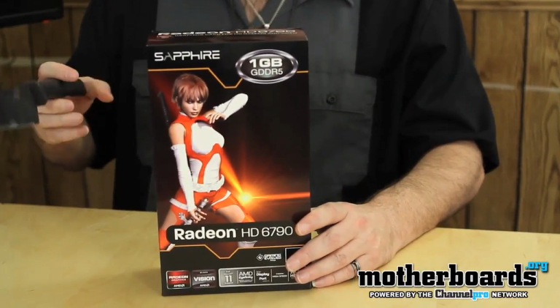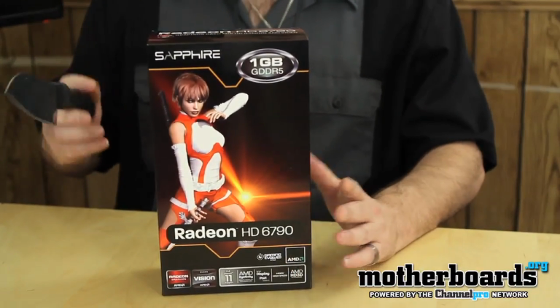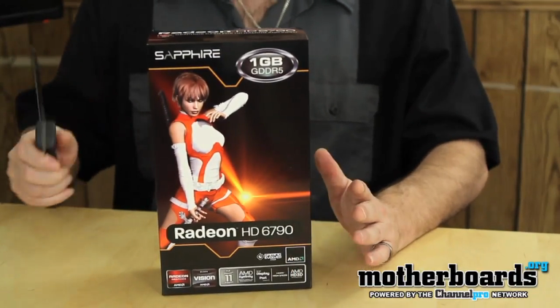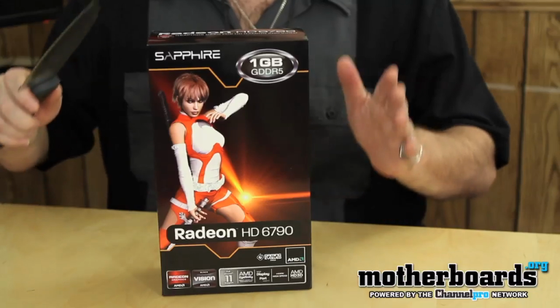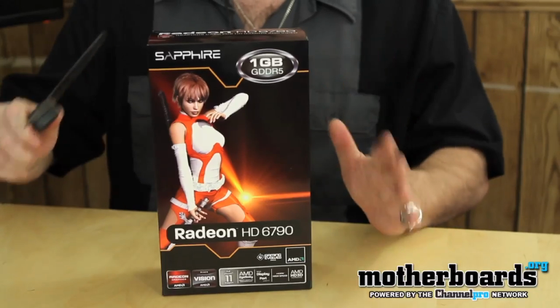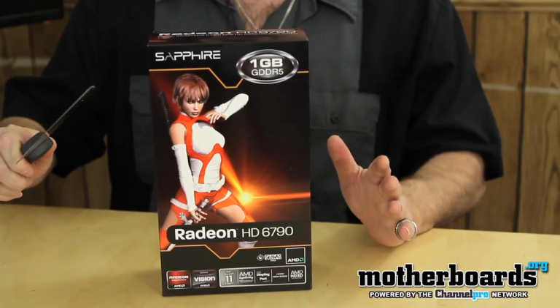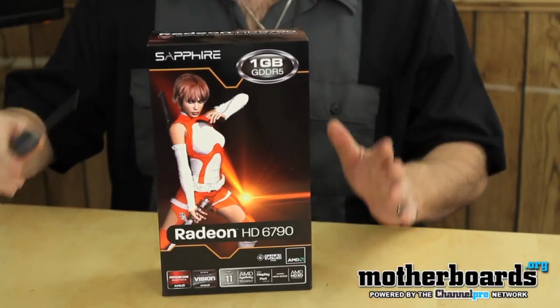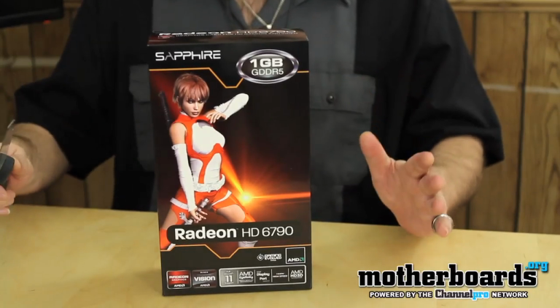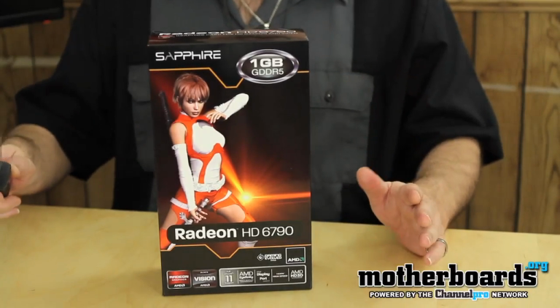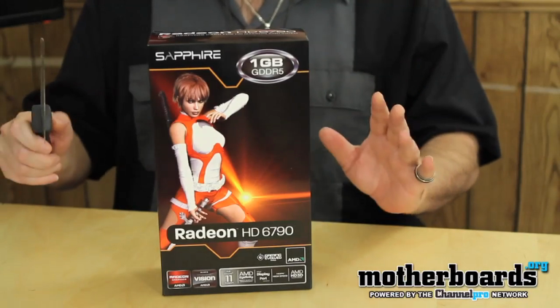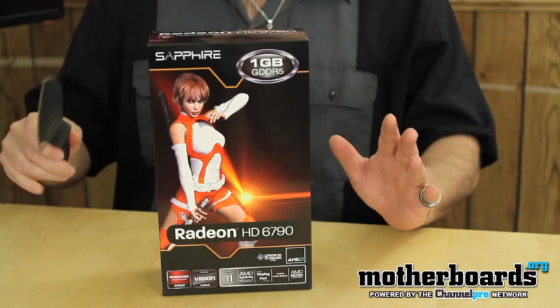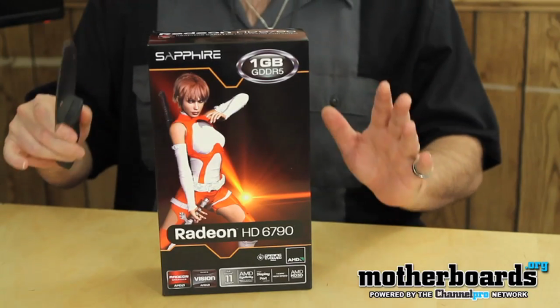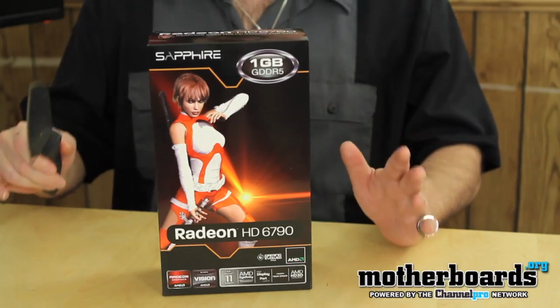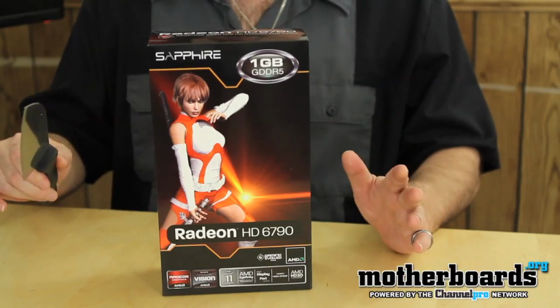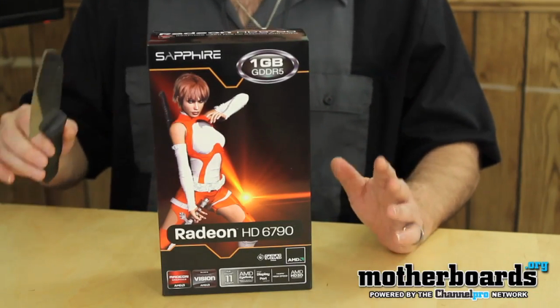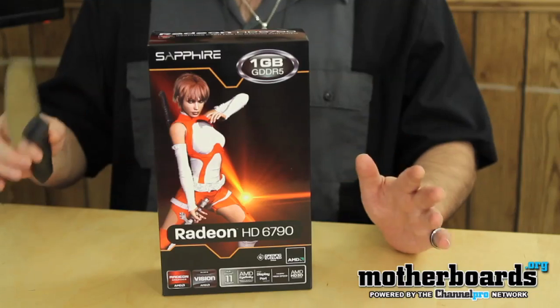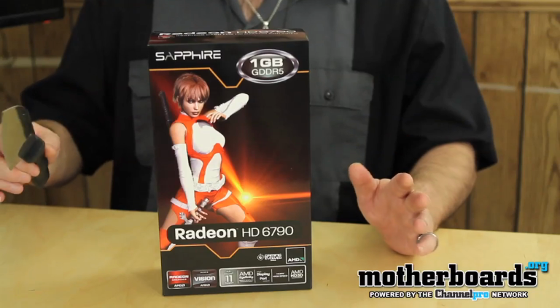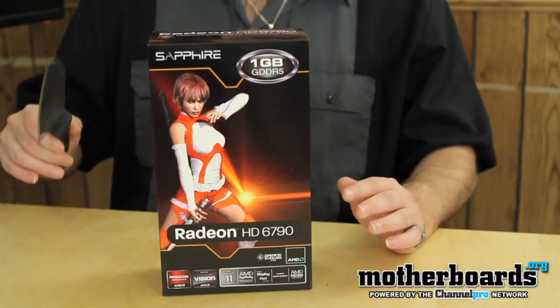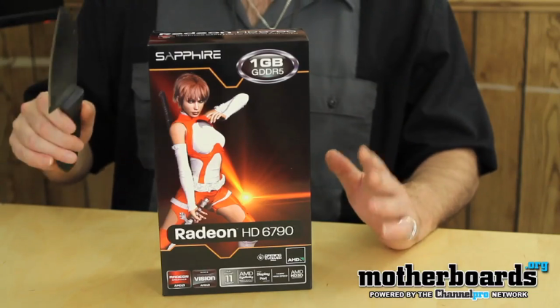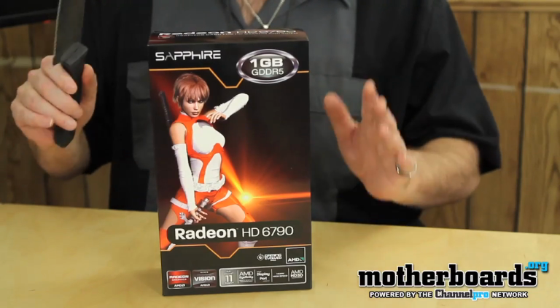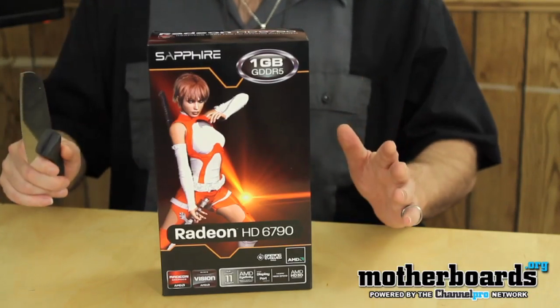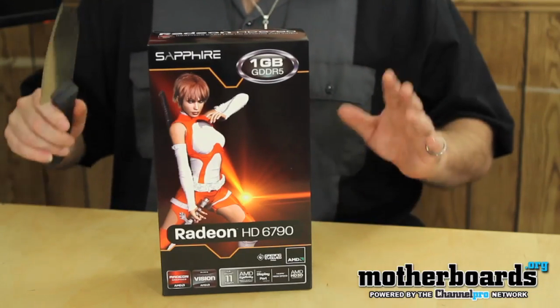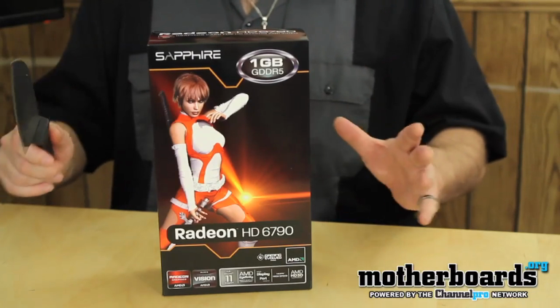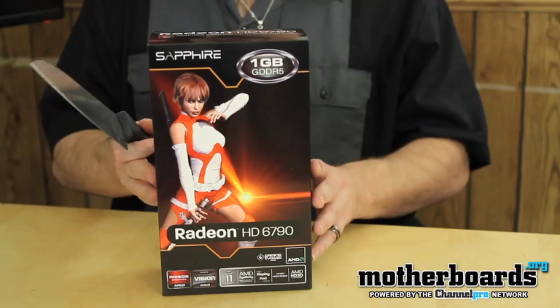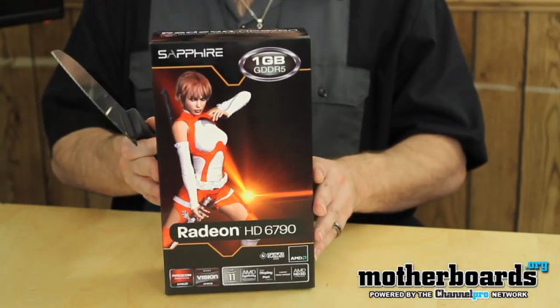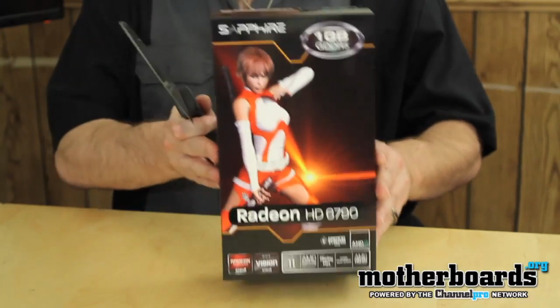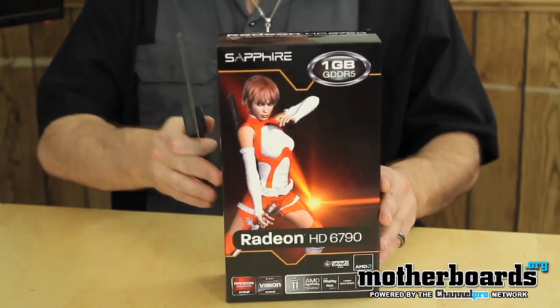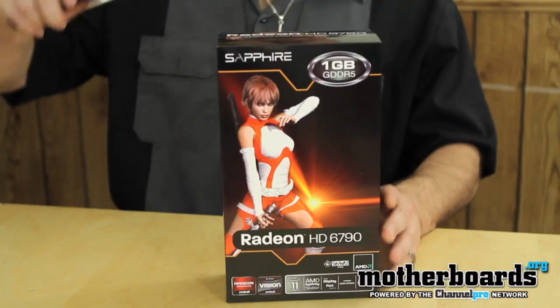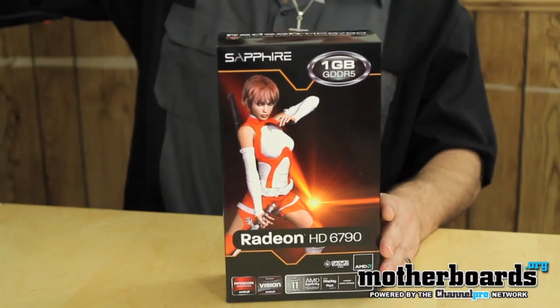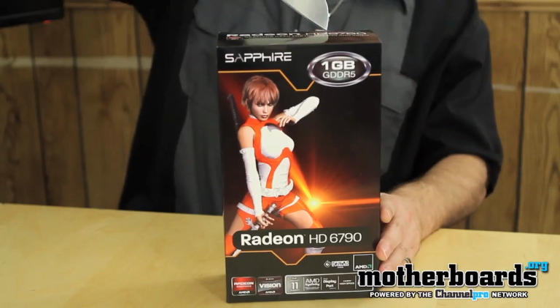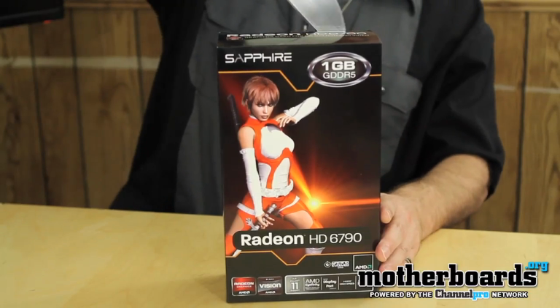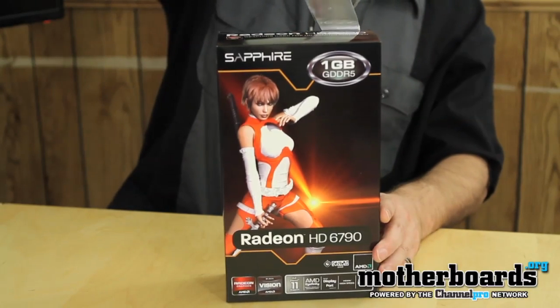This is going to be kind of a mid-level graphics card being introduced to the market. I think it's going to be around the $160 price range, probably going to compete with the 550 Ti. Right now, we're going to take a look at the unboxing — here is the Sapphire HD 6790.